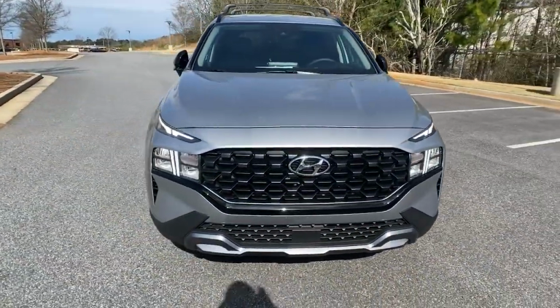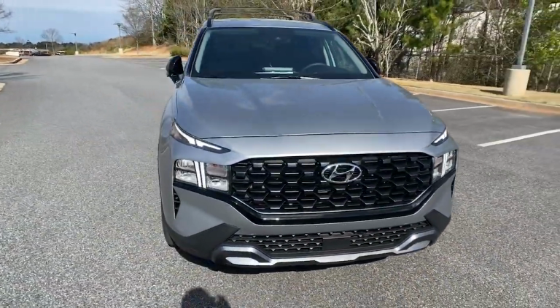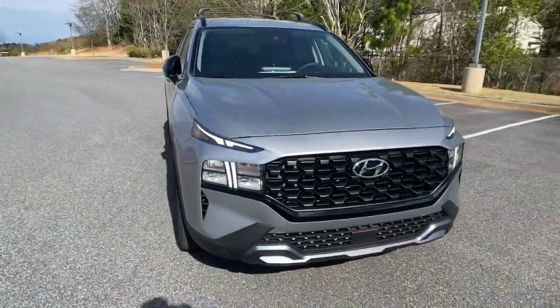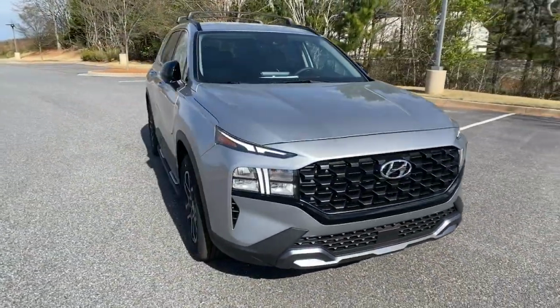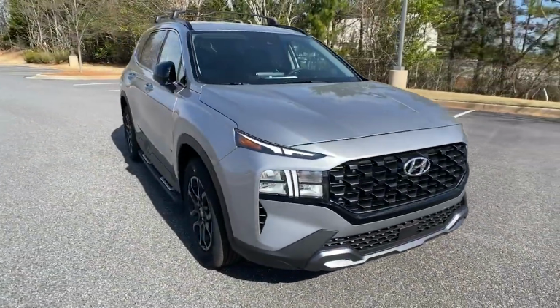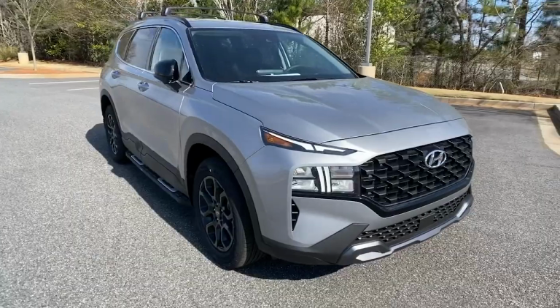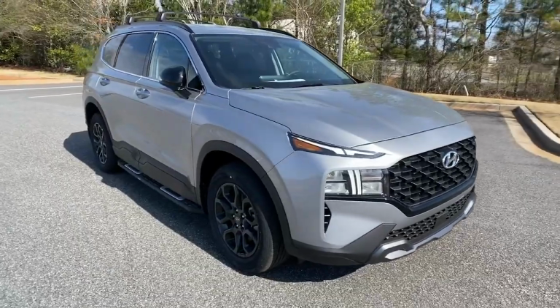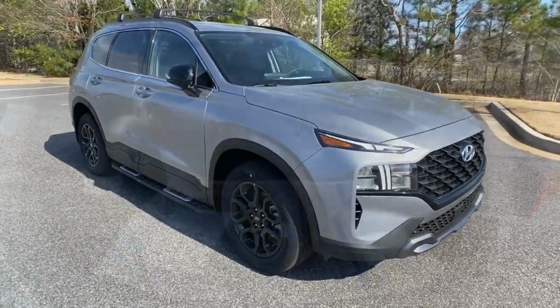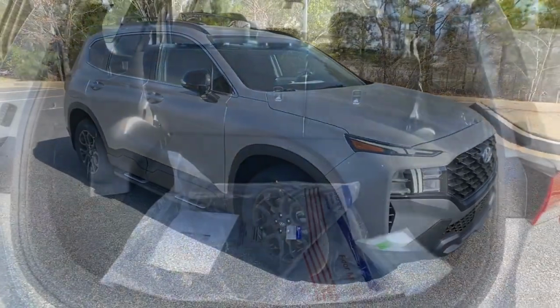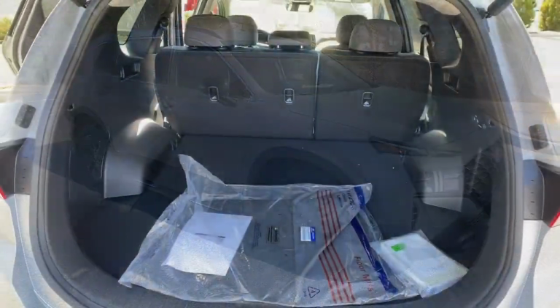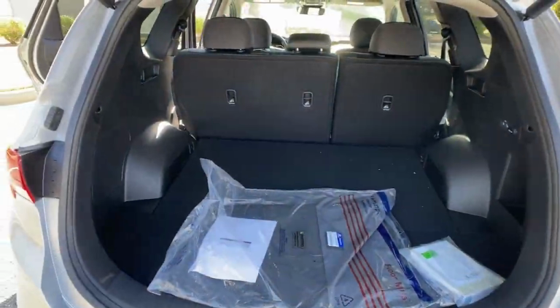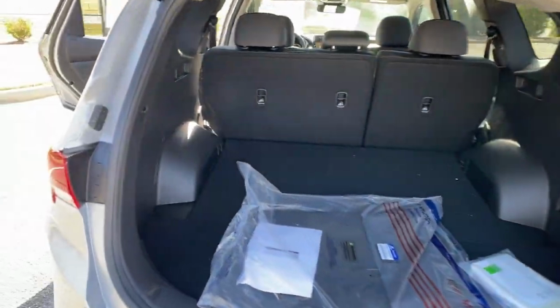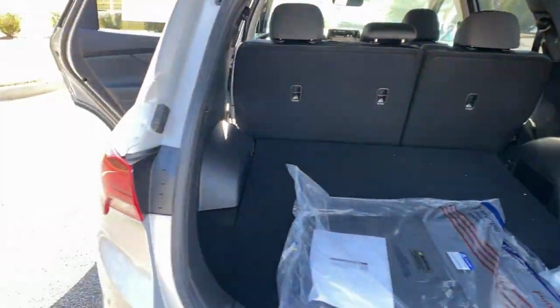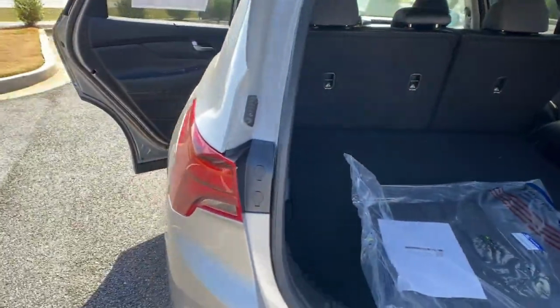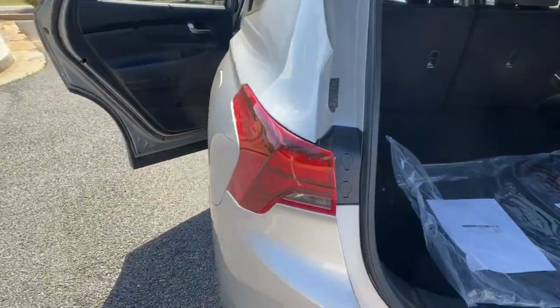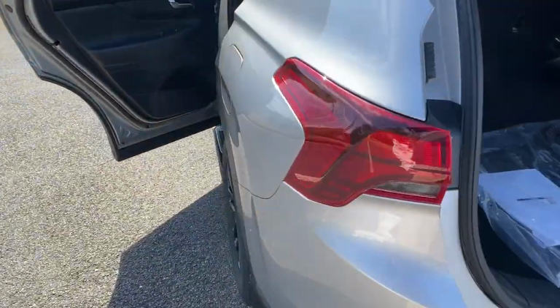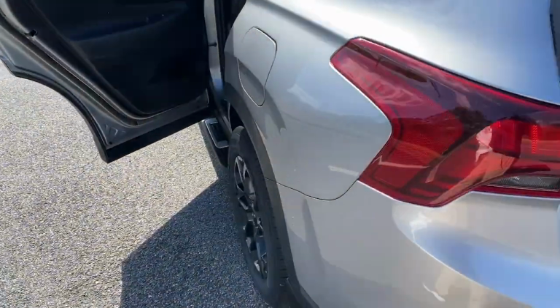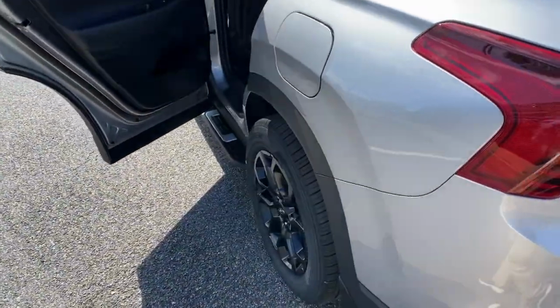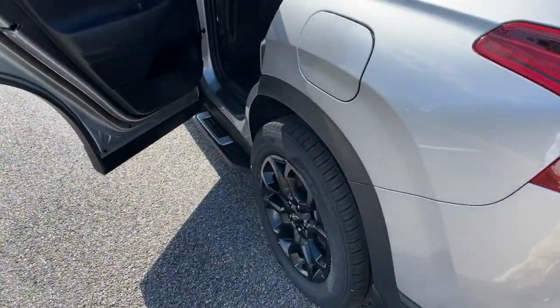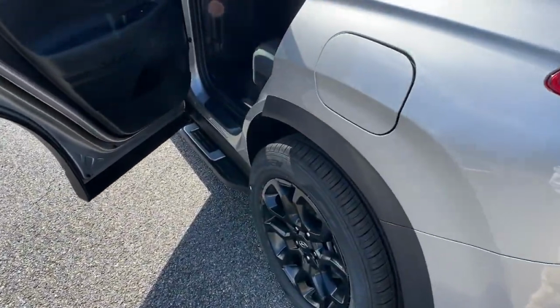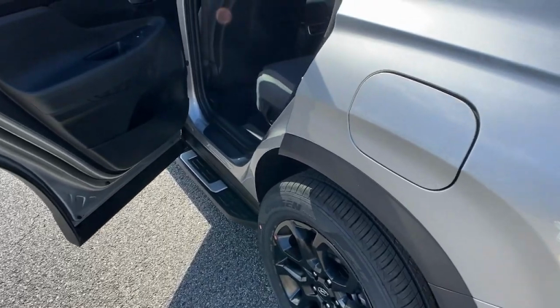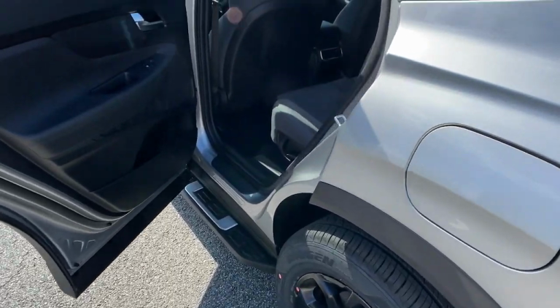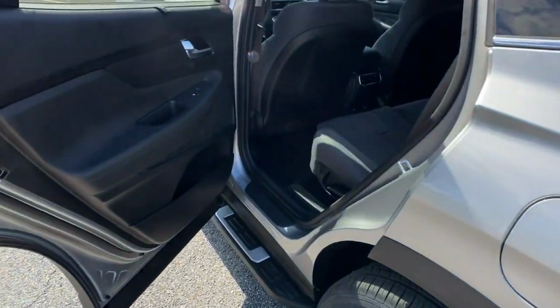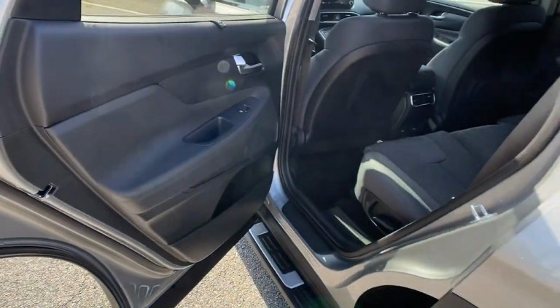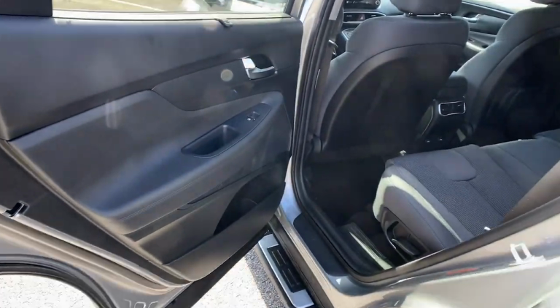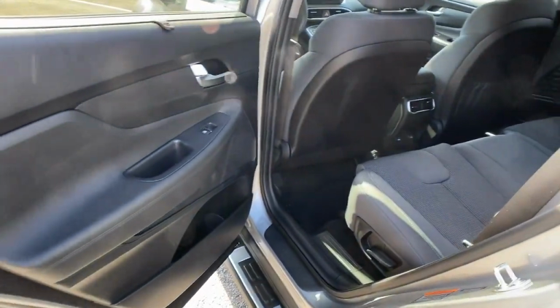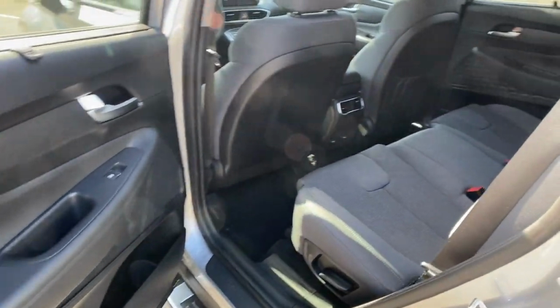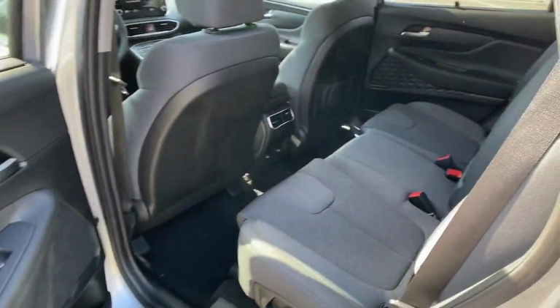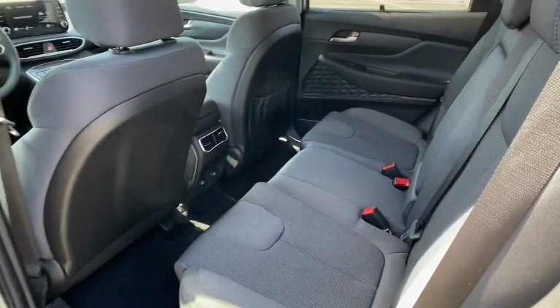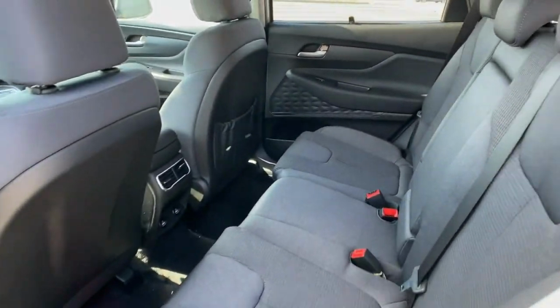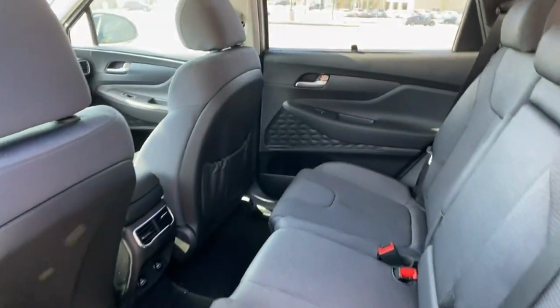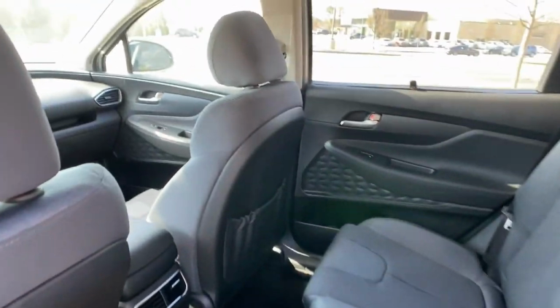The following are some of this vehicle's highlighted options: keyless entry, power liftgate, electronic stability control, trip computer, bucket seats, power windows, four-wheel disc brakes, and power steering.